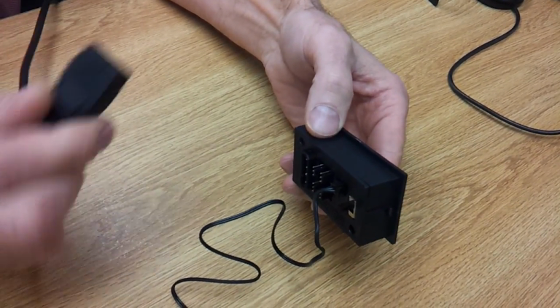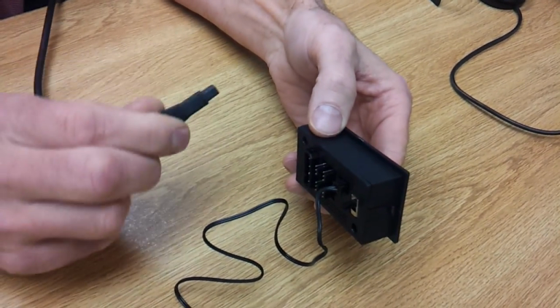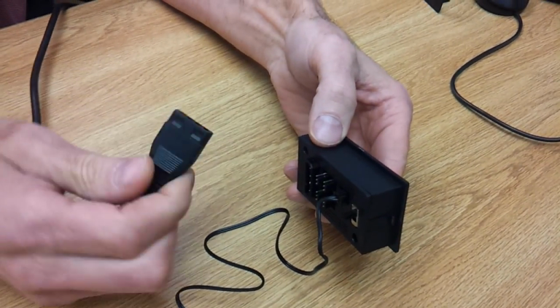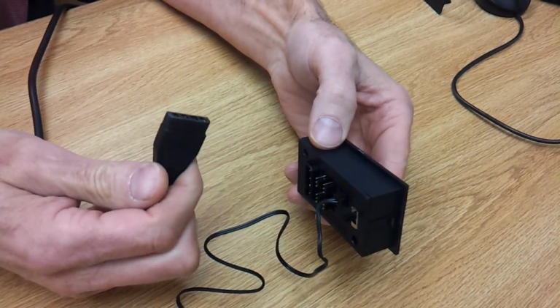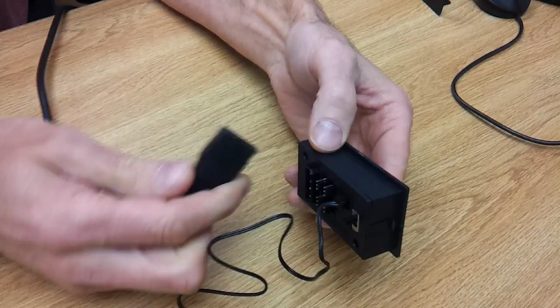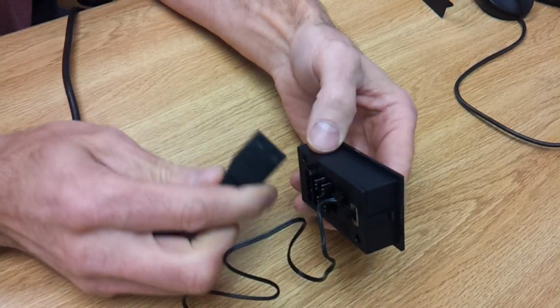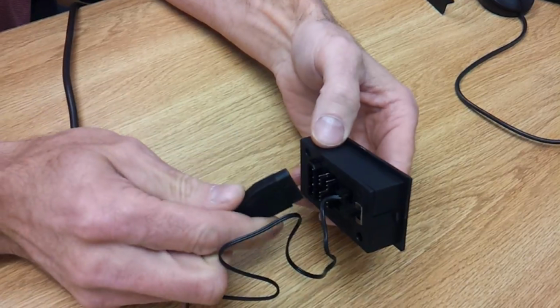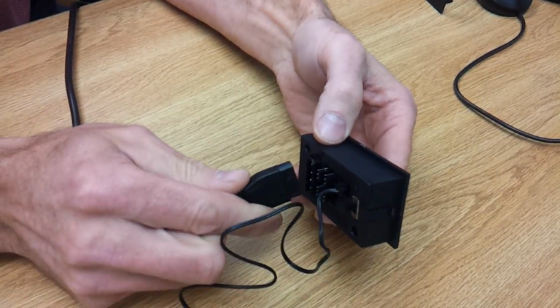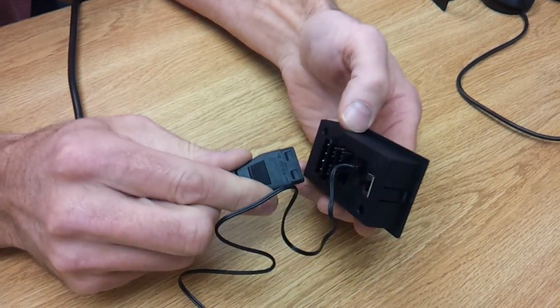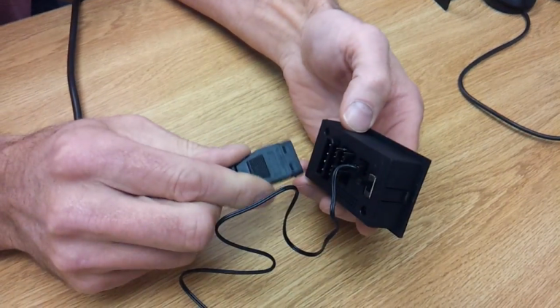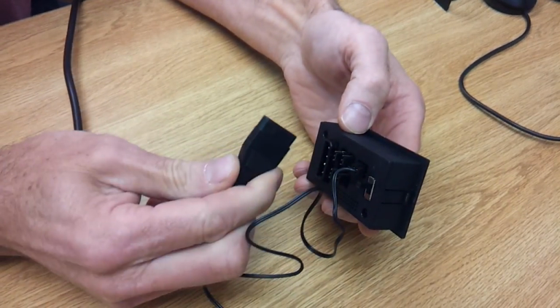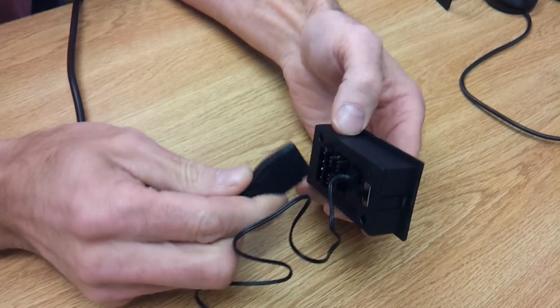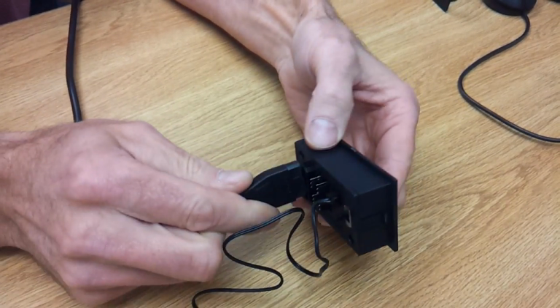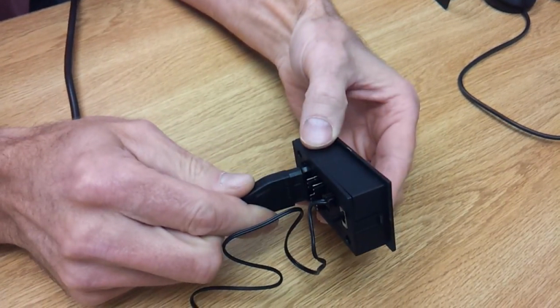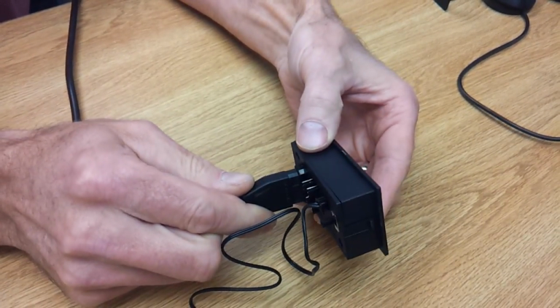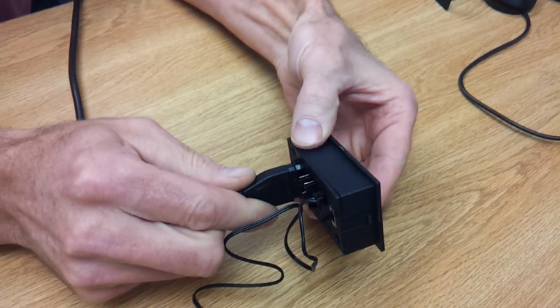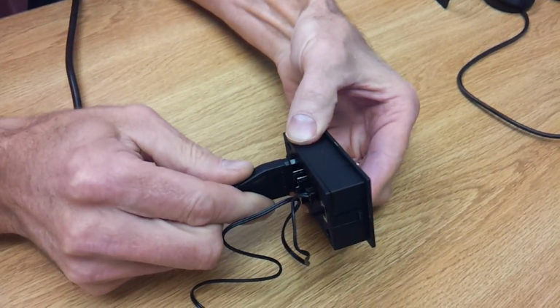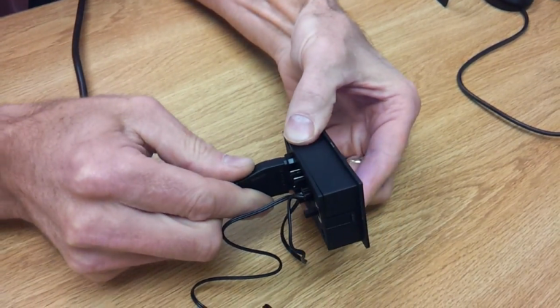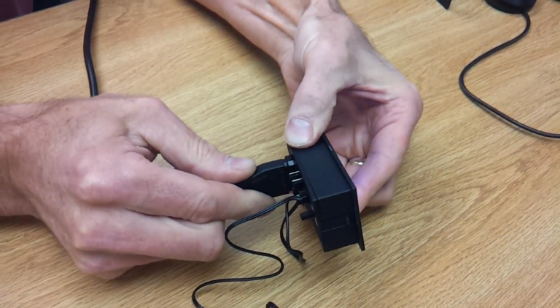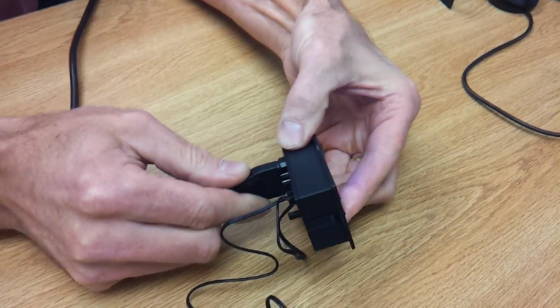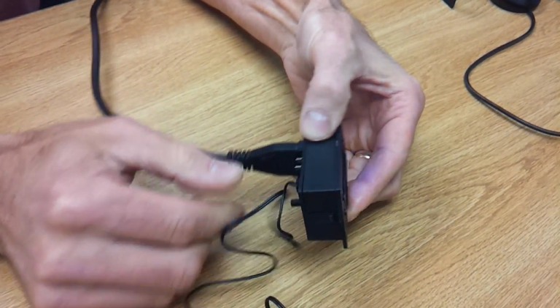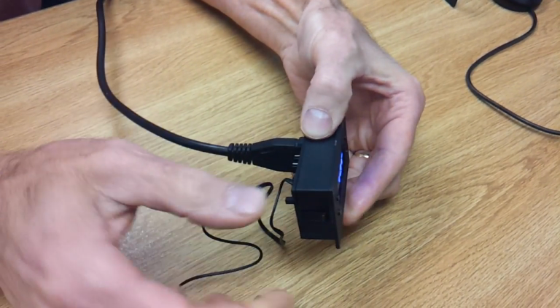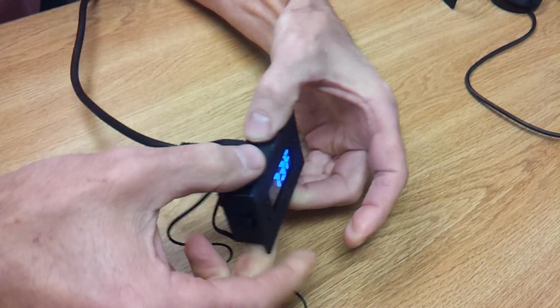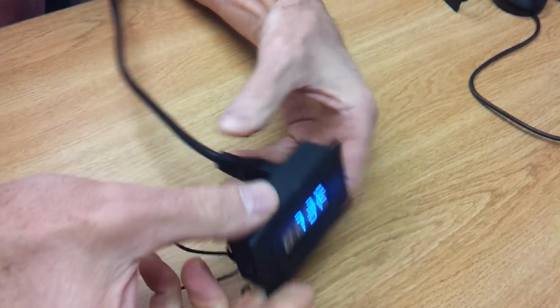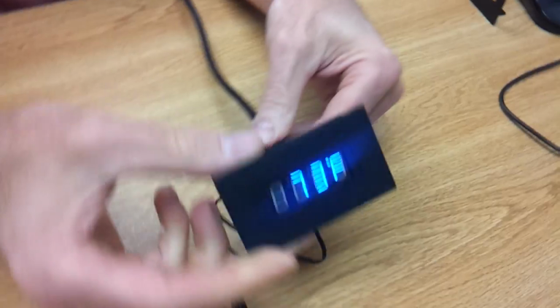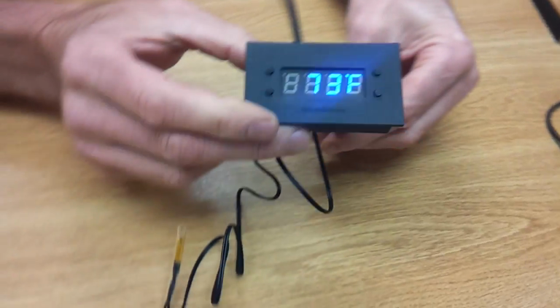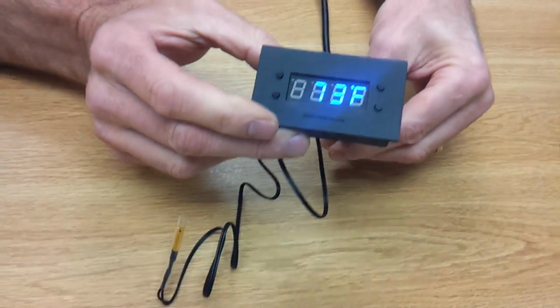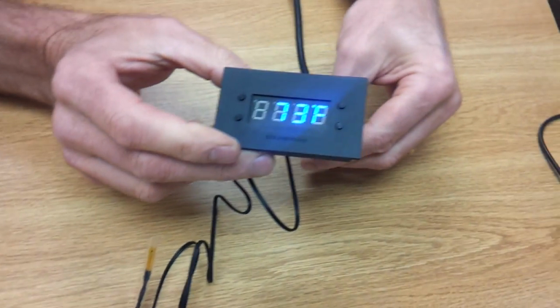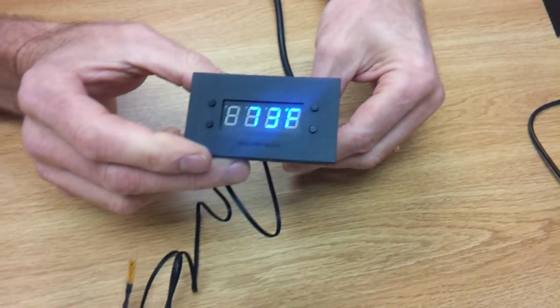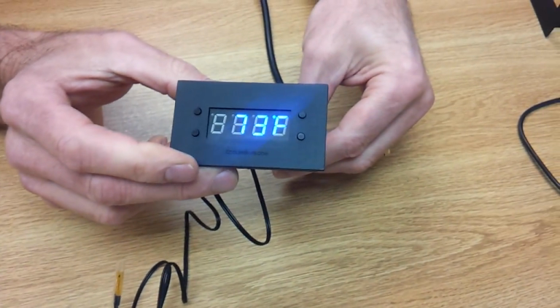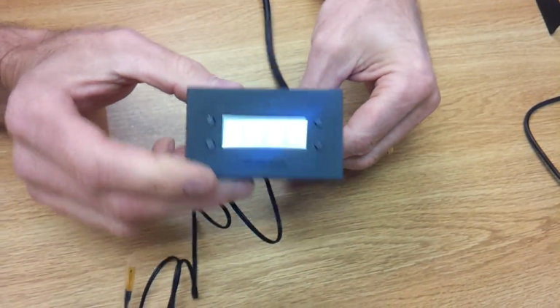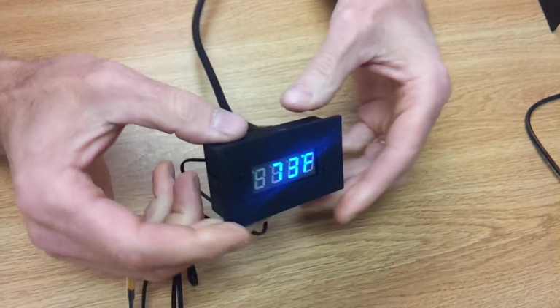It plugs into the back and it only goes one way. Make sure you get it the correct way. Plug it in like this and it'll give you the display.